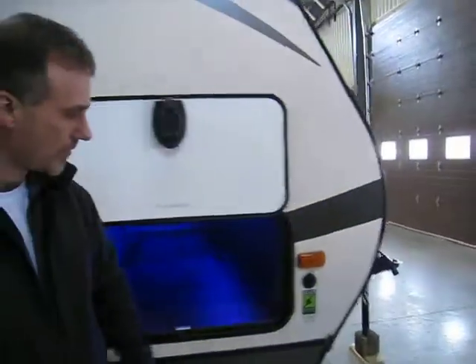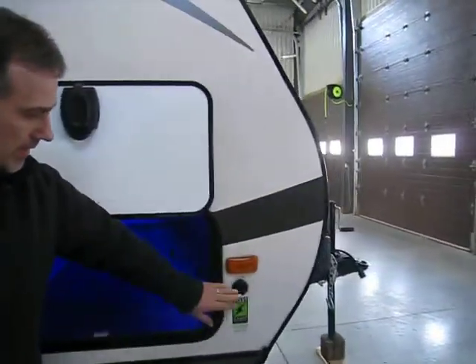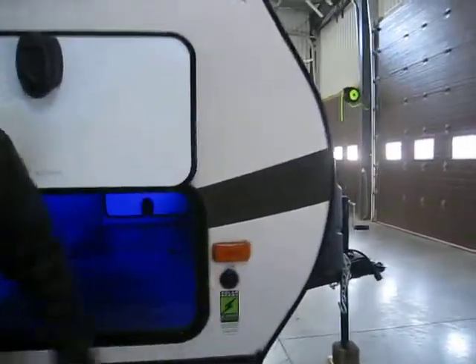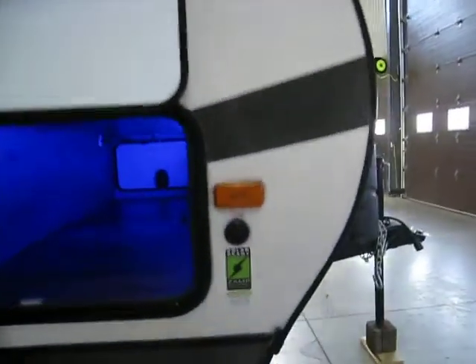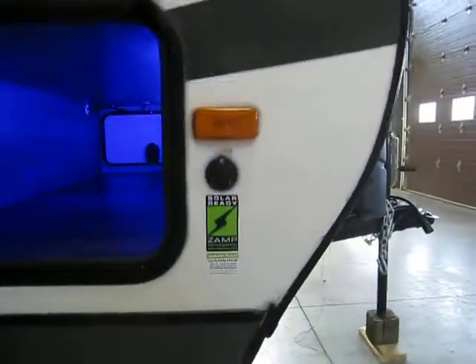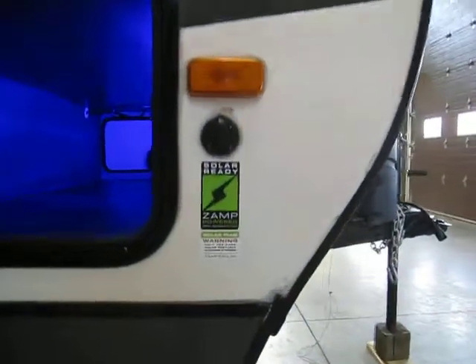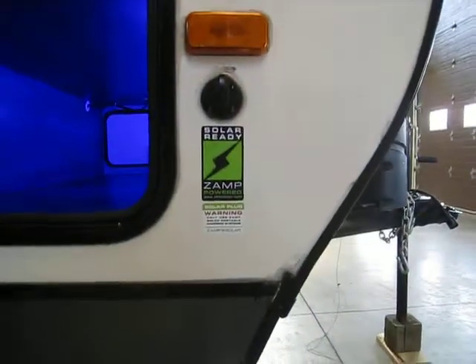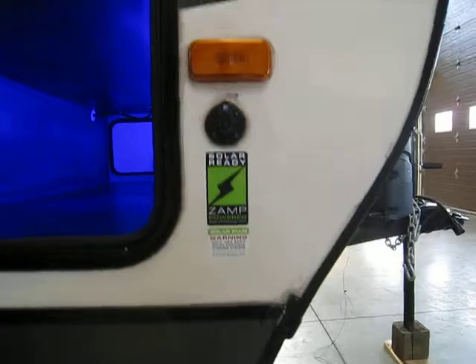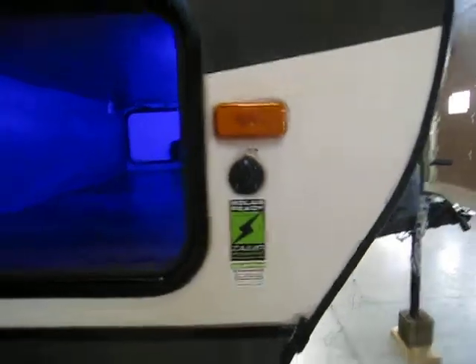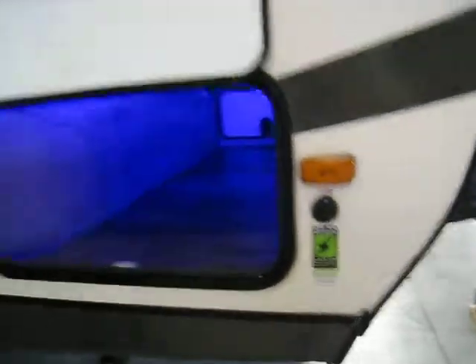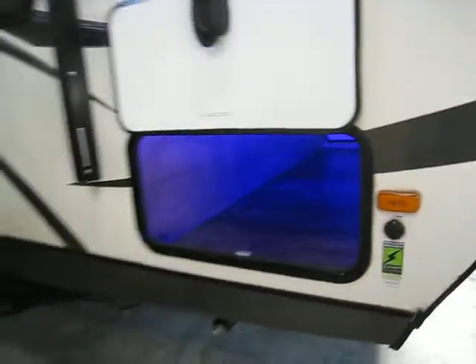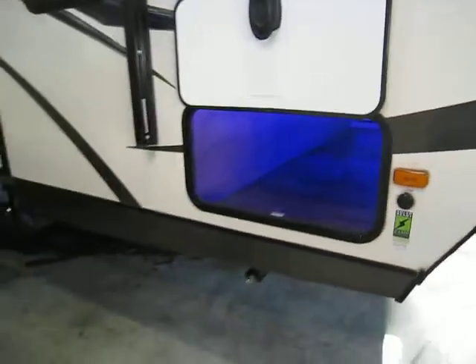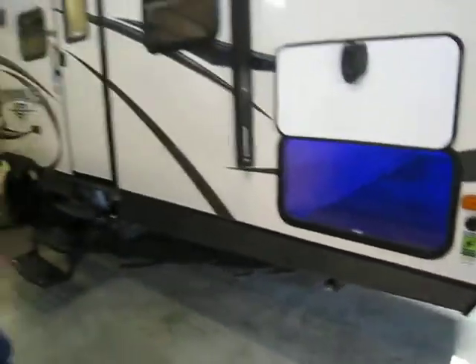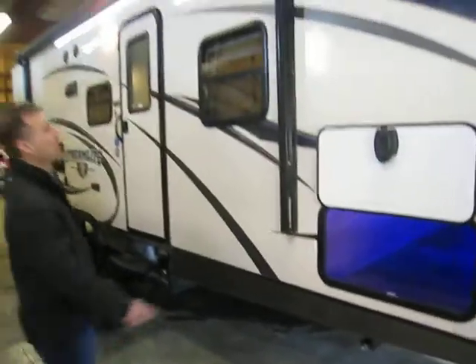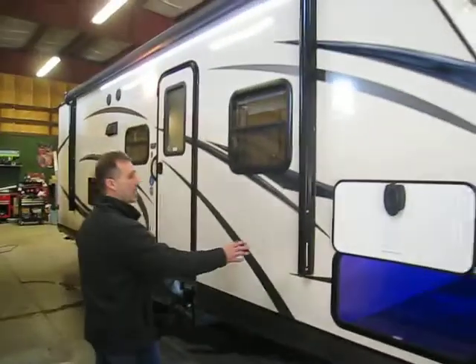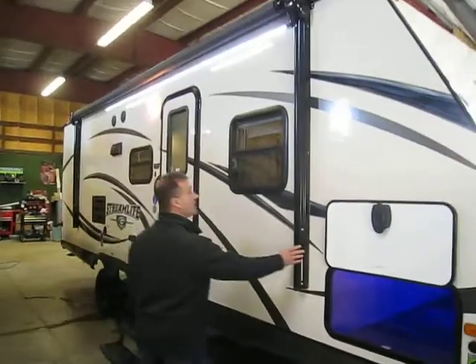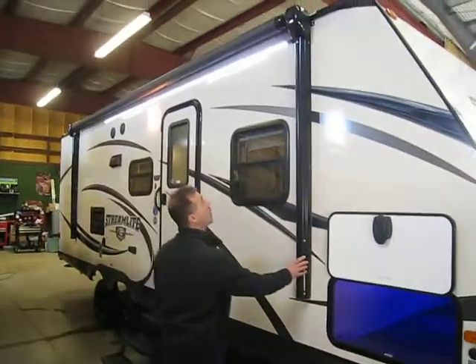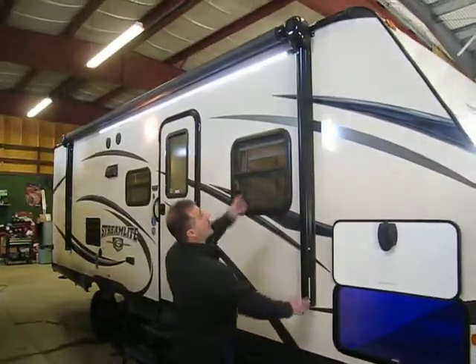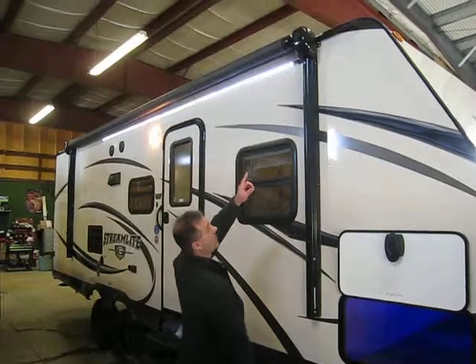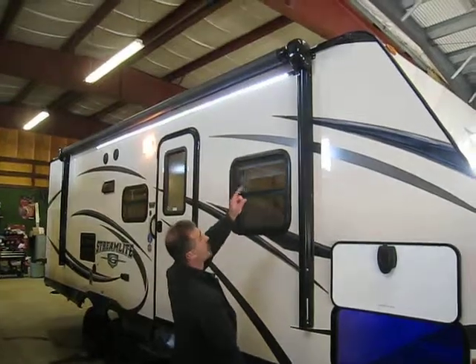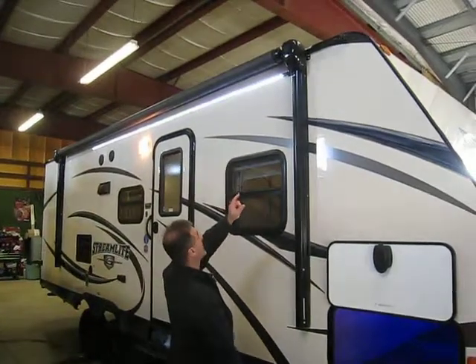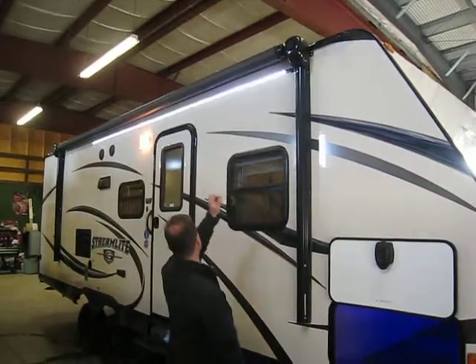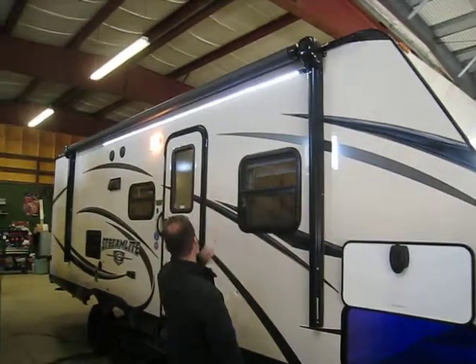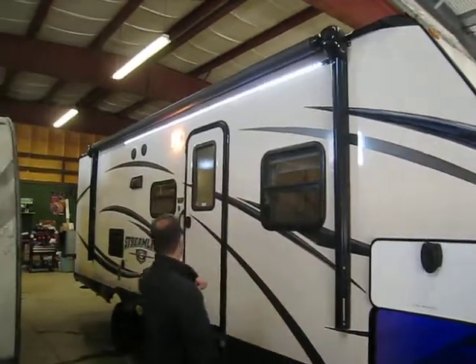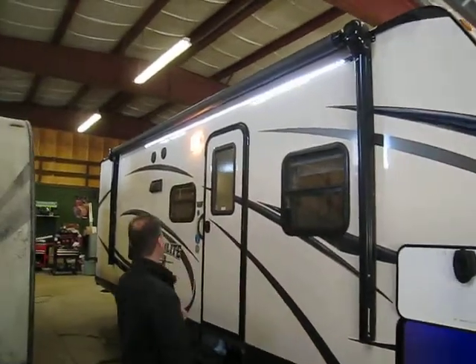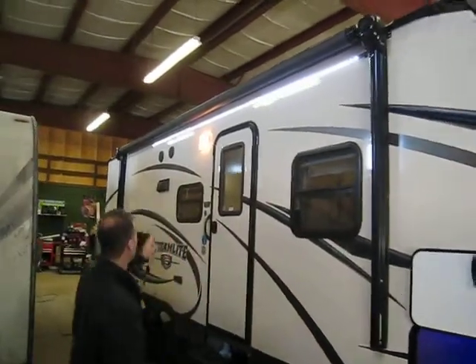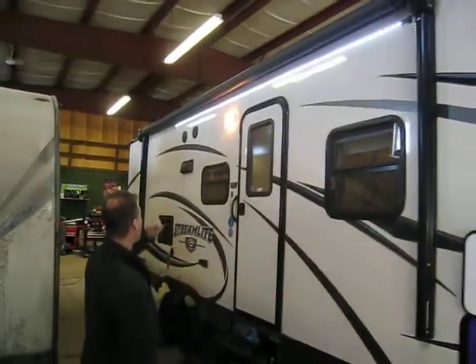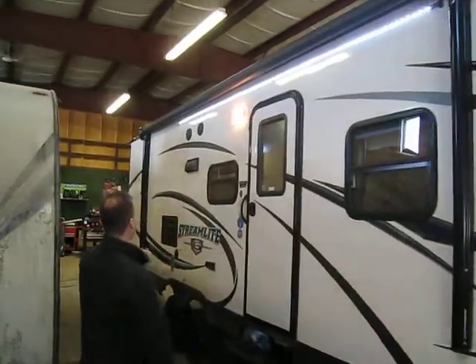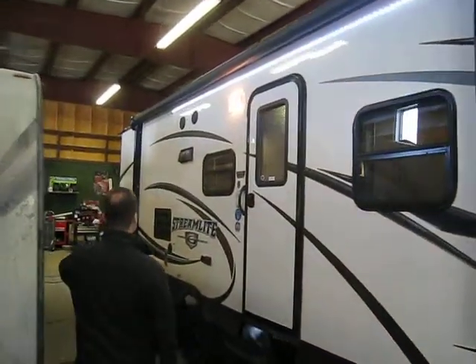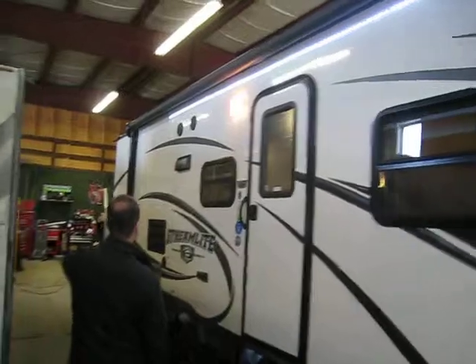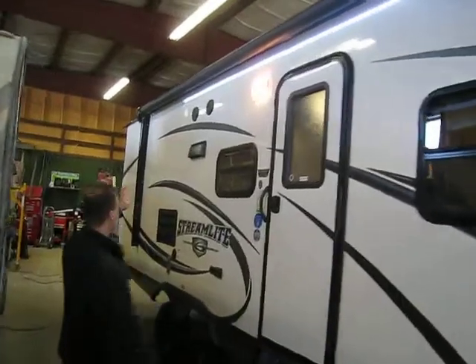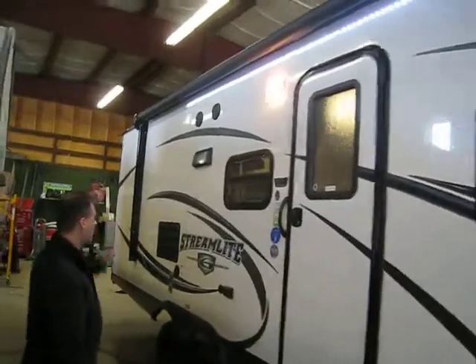It's solar panel ready, with four stabilizer jacks and an electric awning. You also get rain gutters with a spout extension, LED strip lights, 3-way patio lights, and outside speakers.